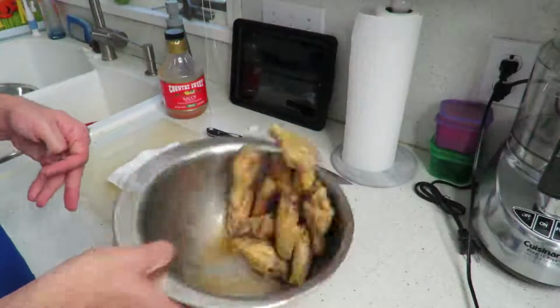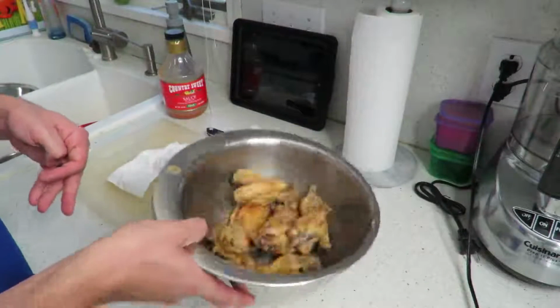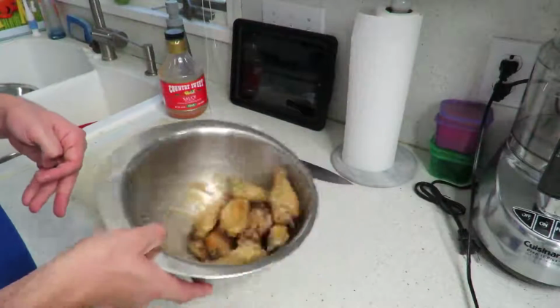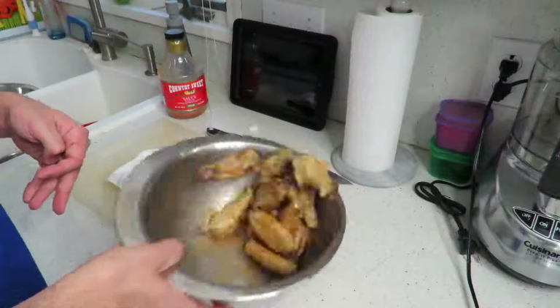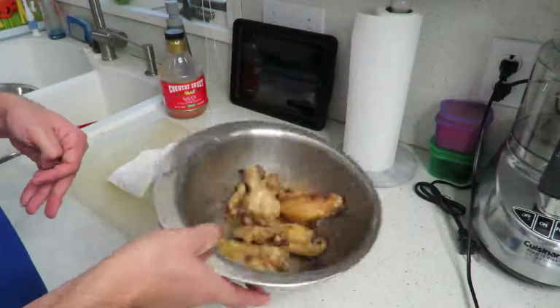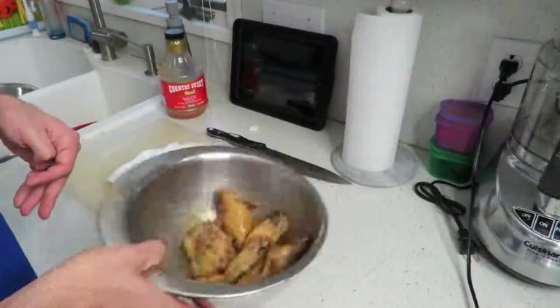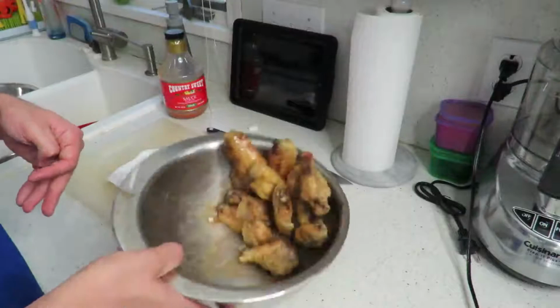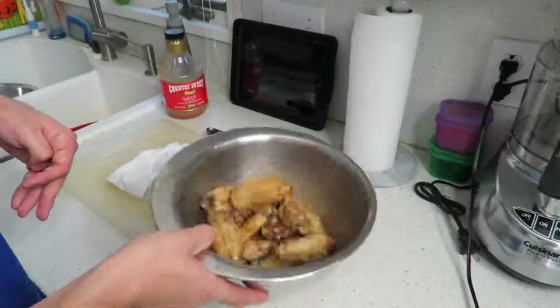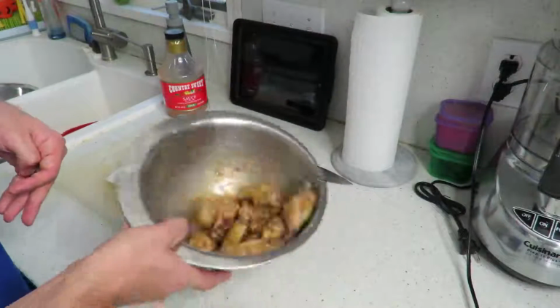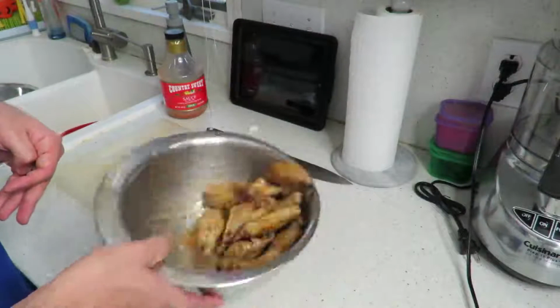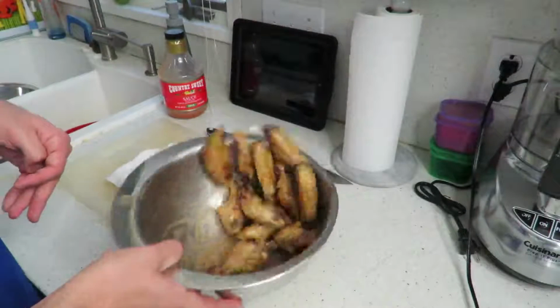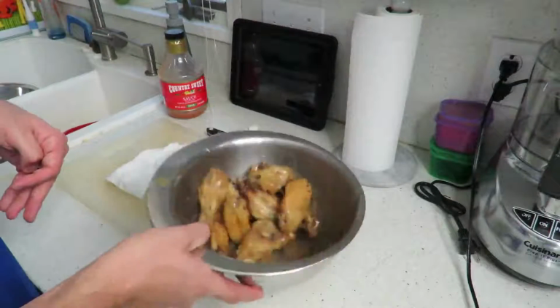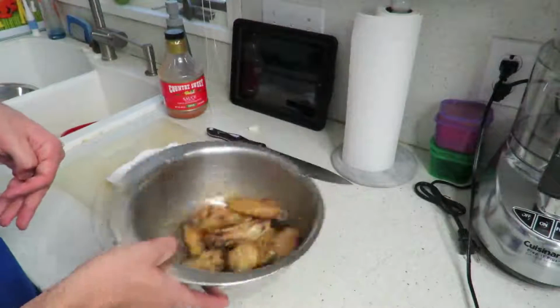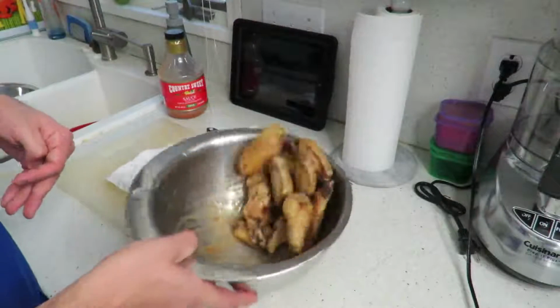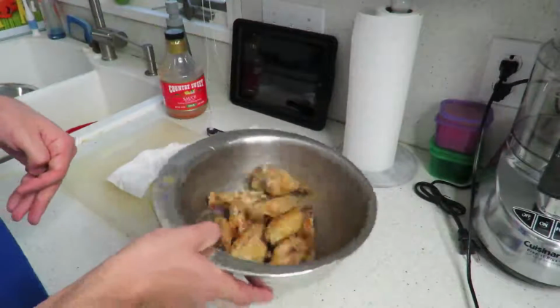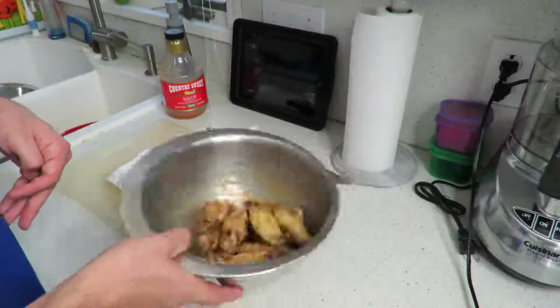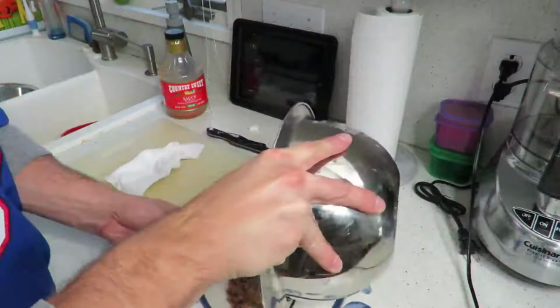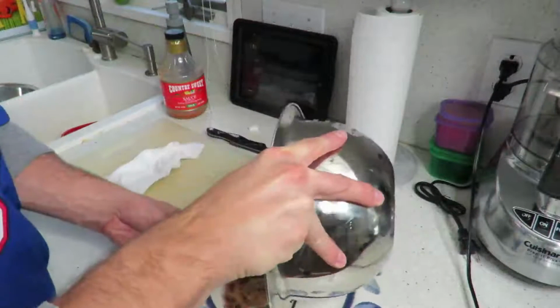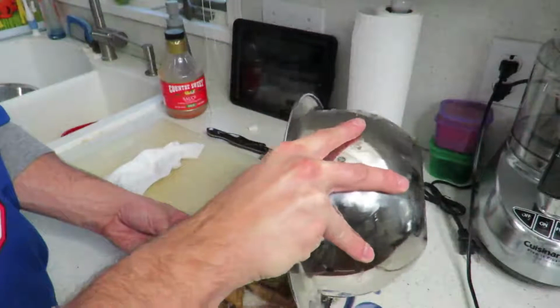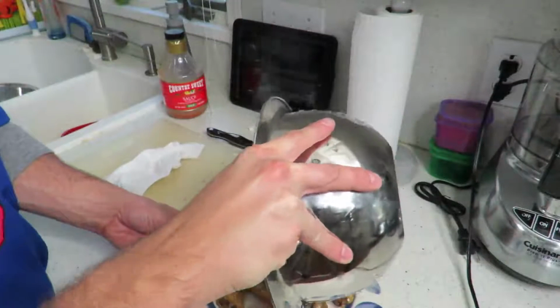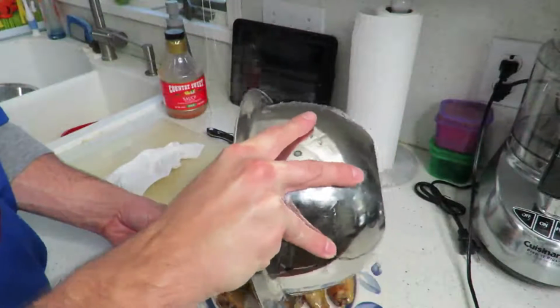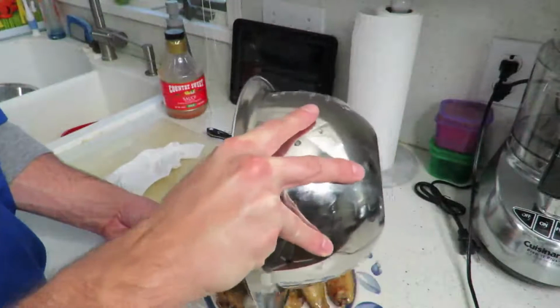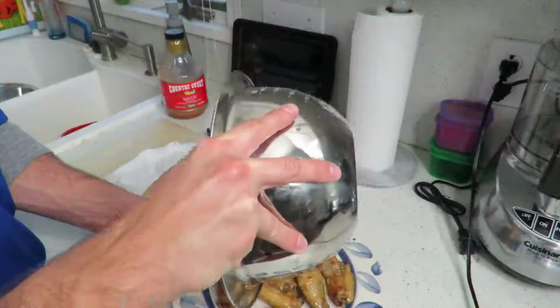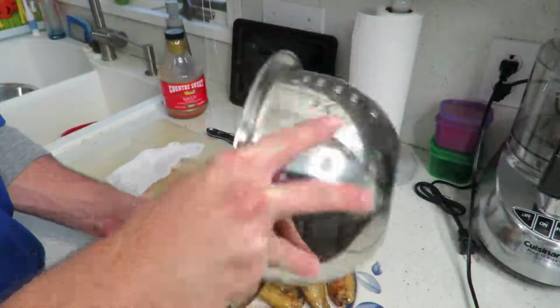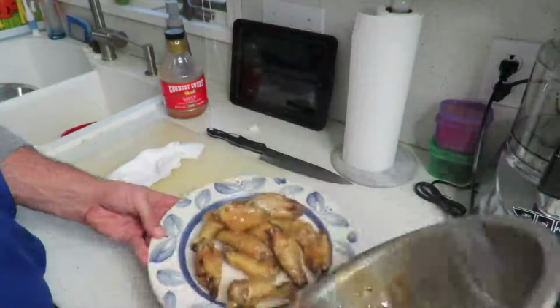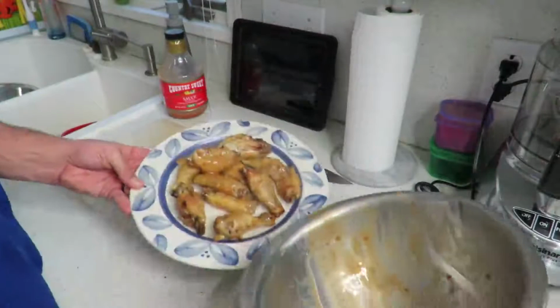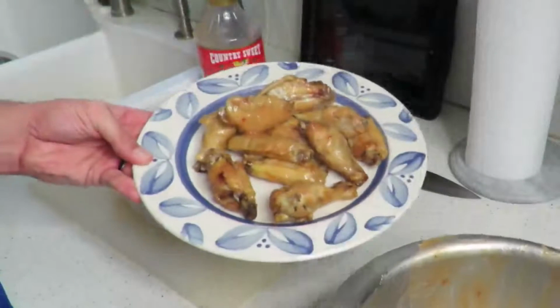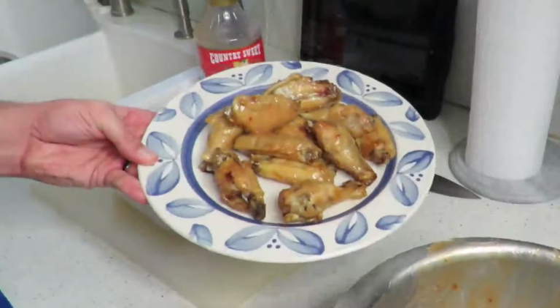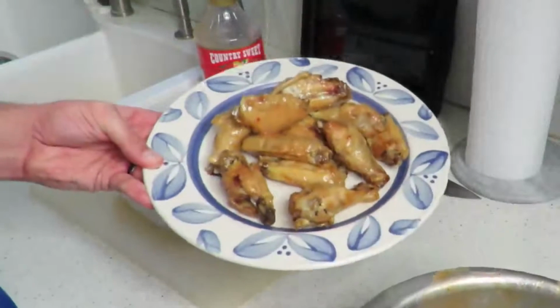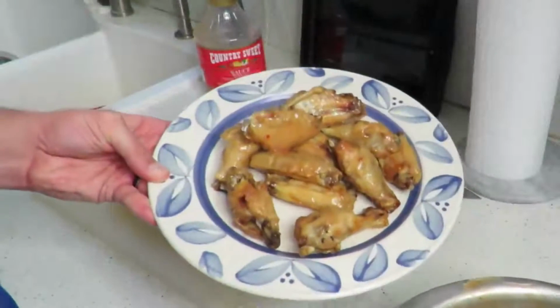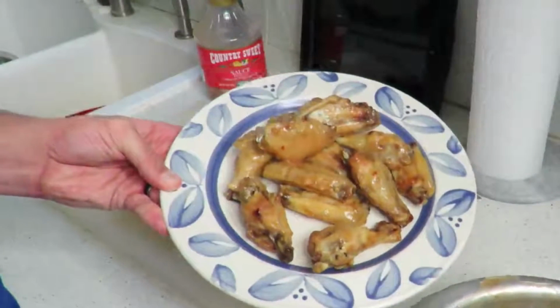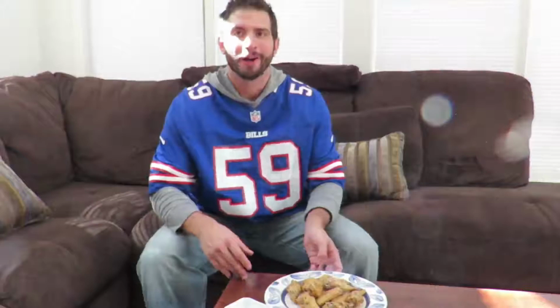Step six: toss your wings in your desired sauce. I'm using Country Sweet — also known as sweet and sour, also known as boss sauce — versus the traditional wing sauce that is normally made with a lot of butter.